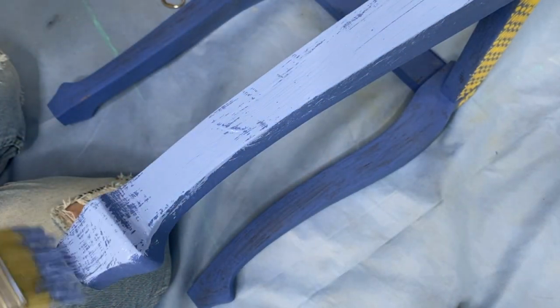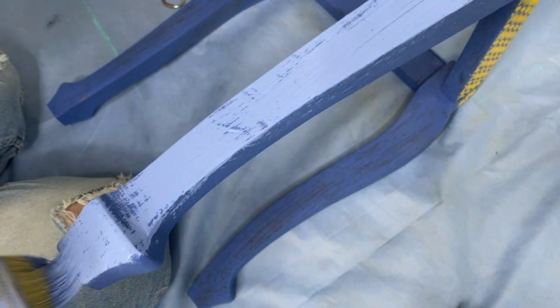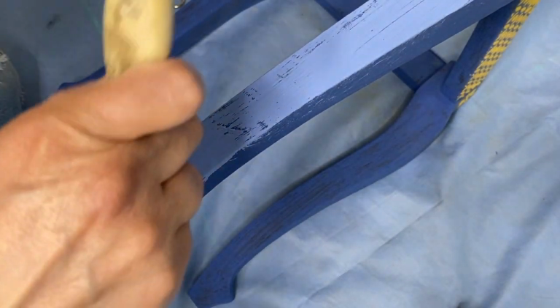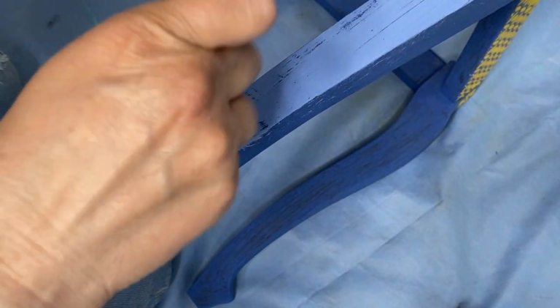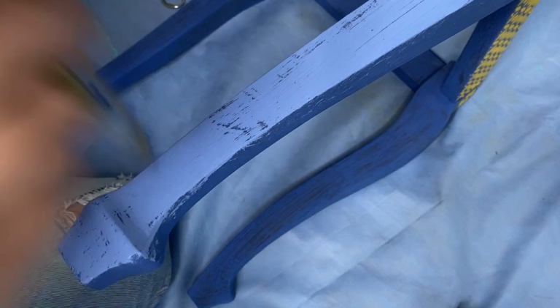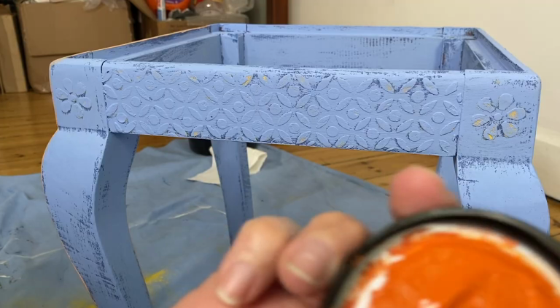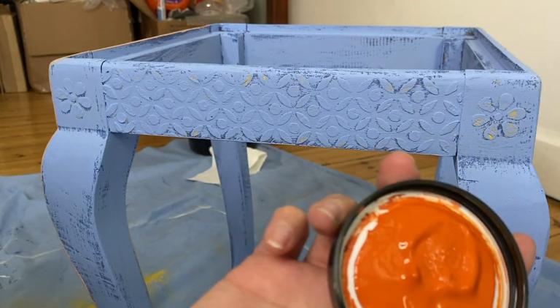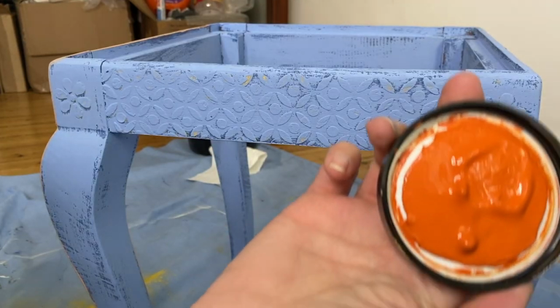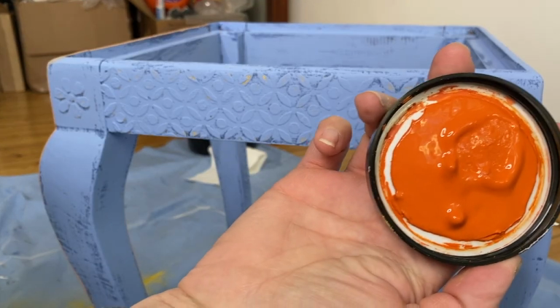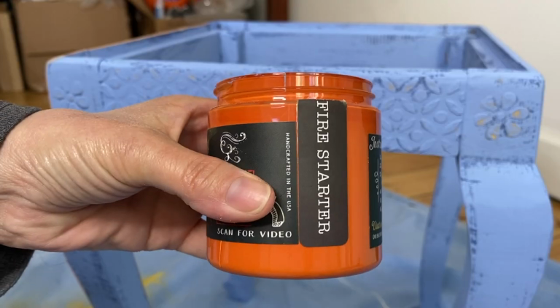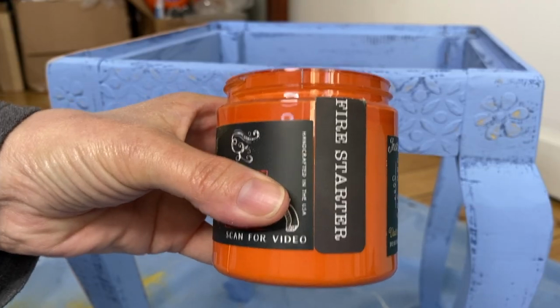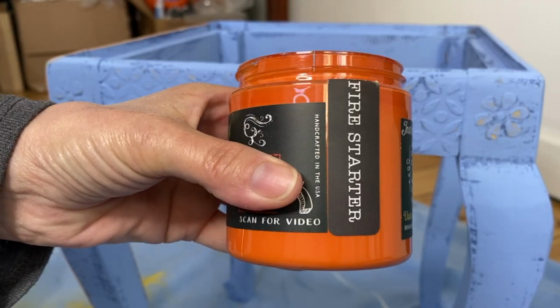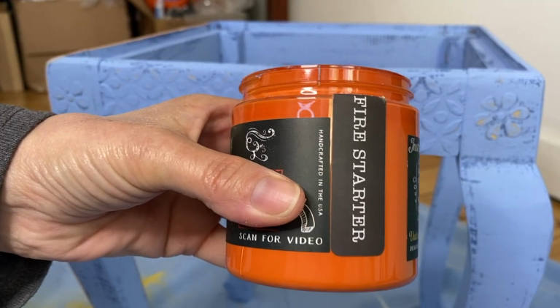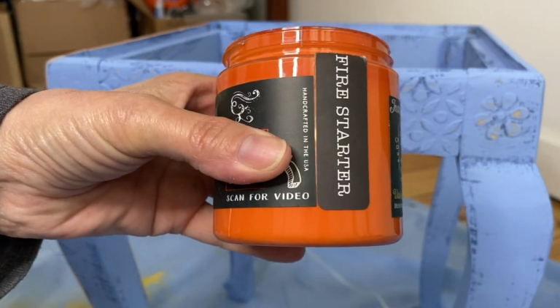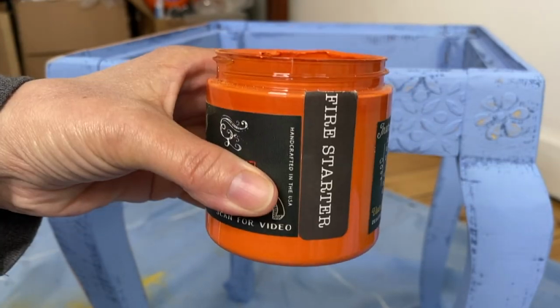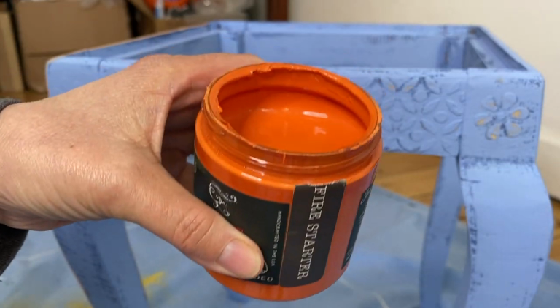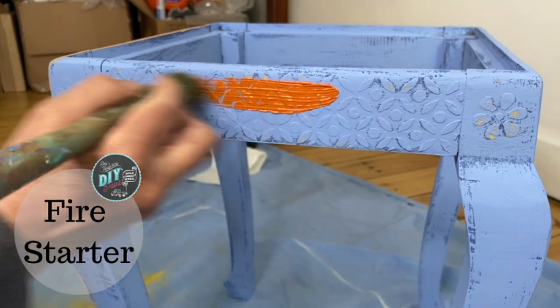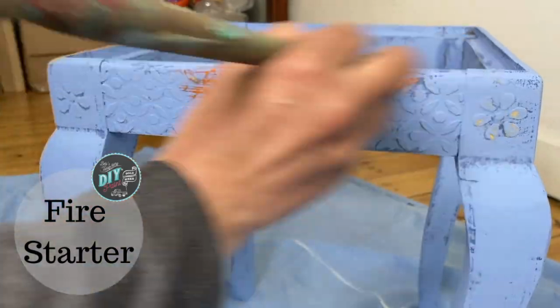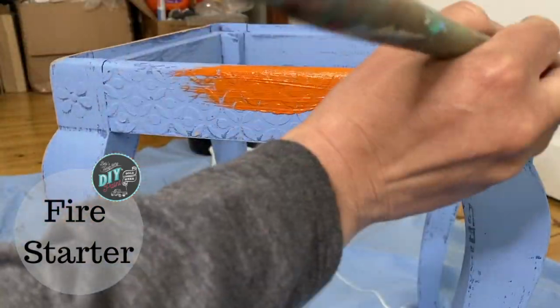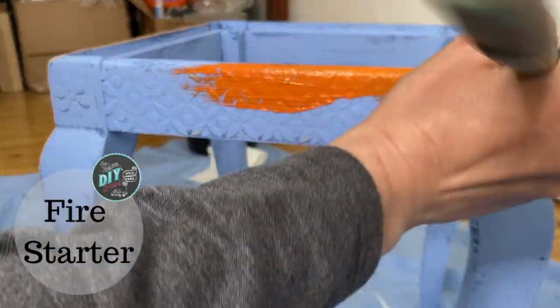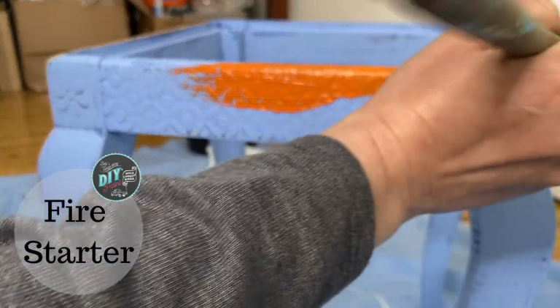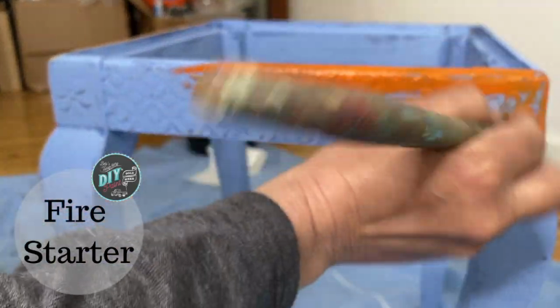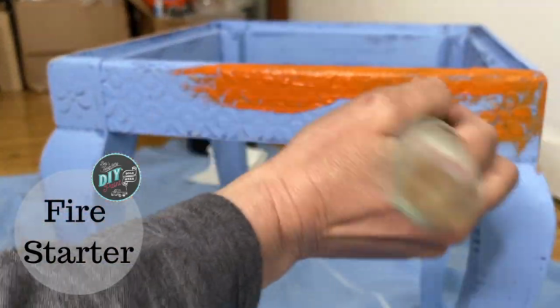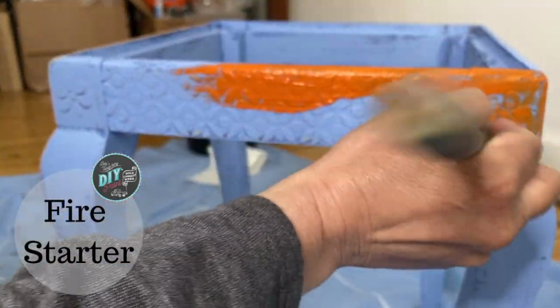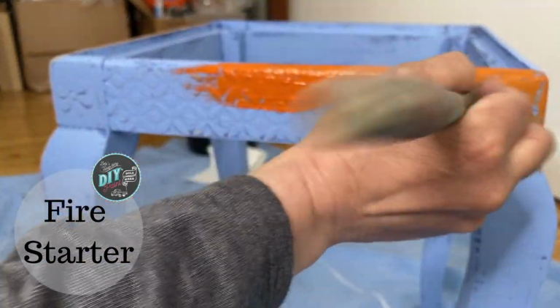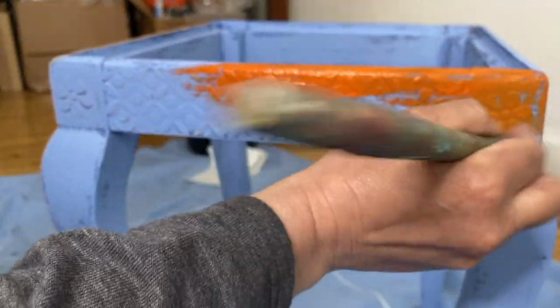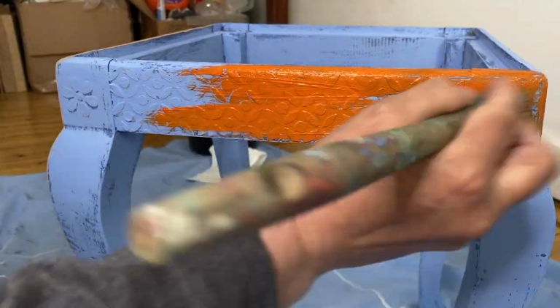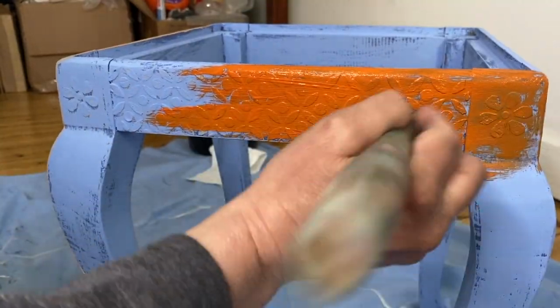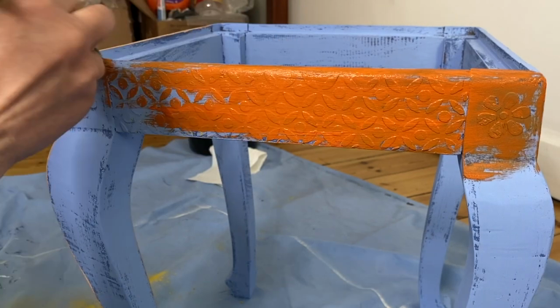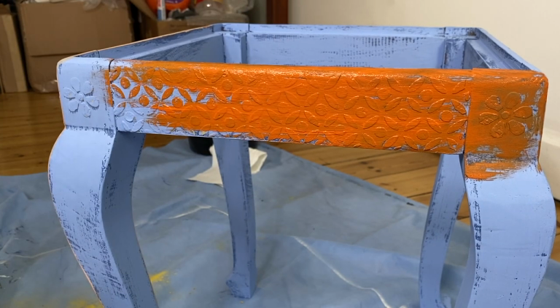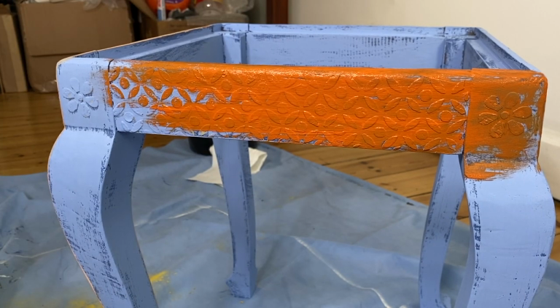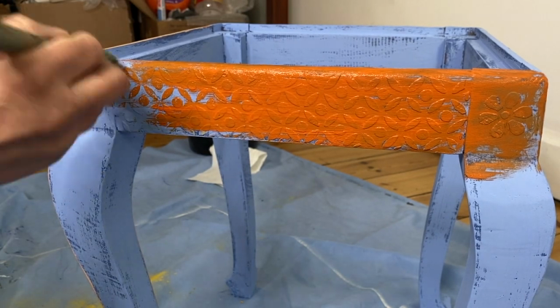I chose water lily as my next layer because I'm trying to kind of keep with that sky feeling. Plus, blue iris and water lily is one of my all-time favorite color combinations. So after that water lily is all dry, now I'm going to do a blended finish.